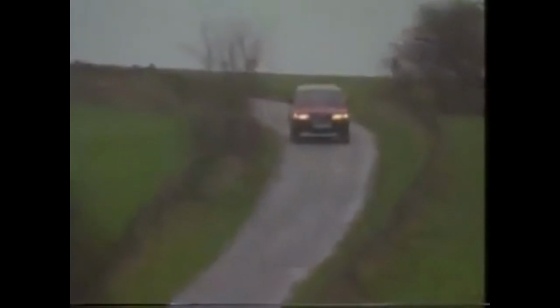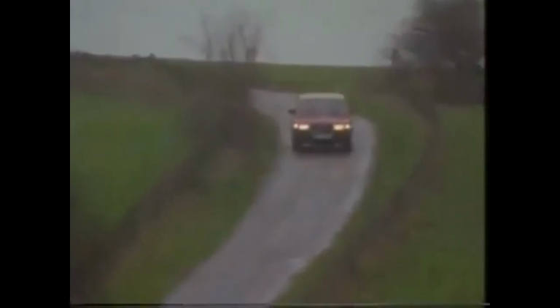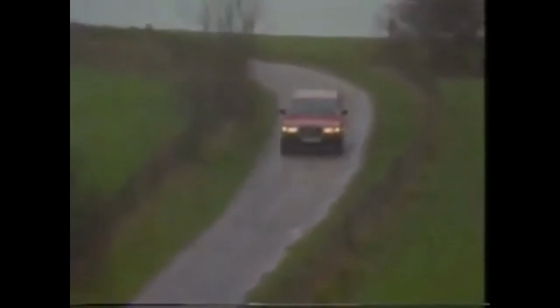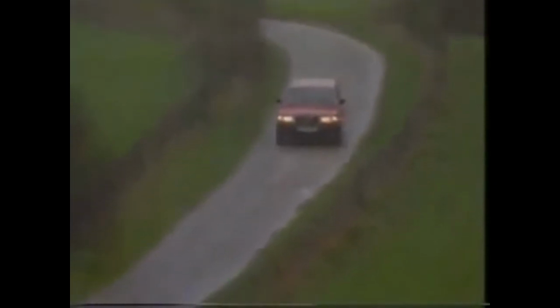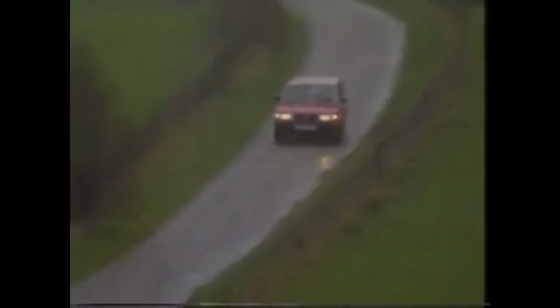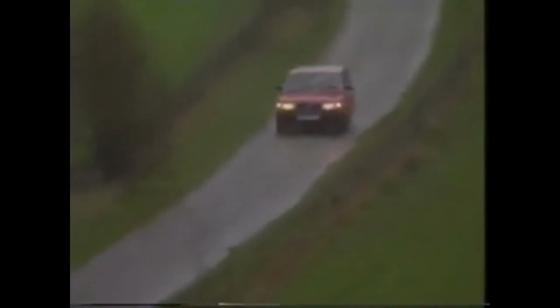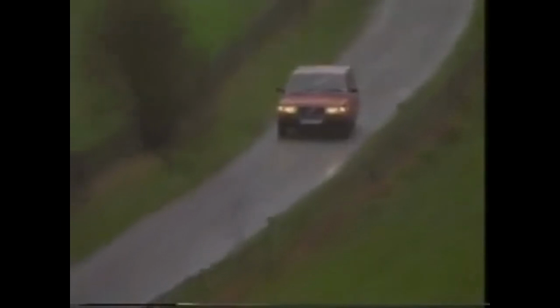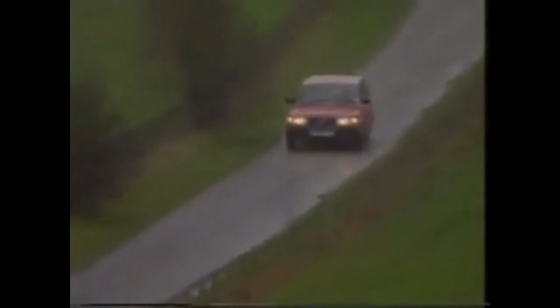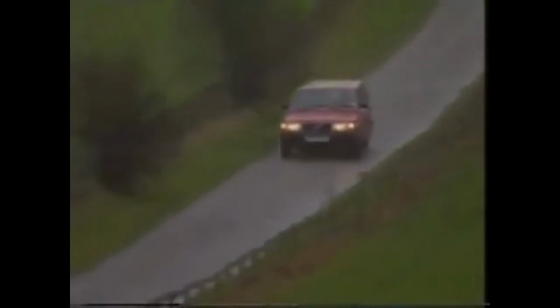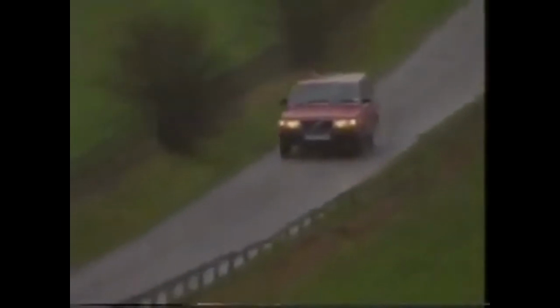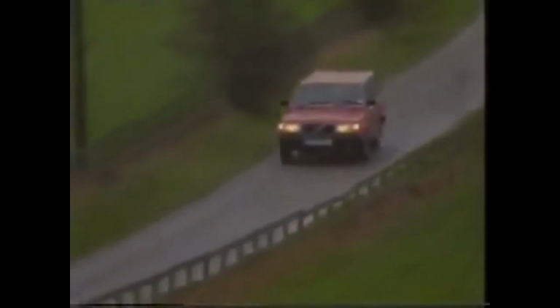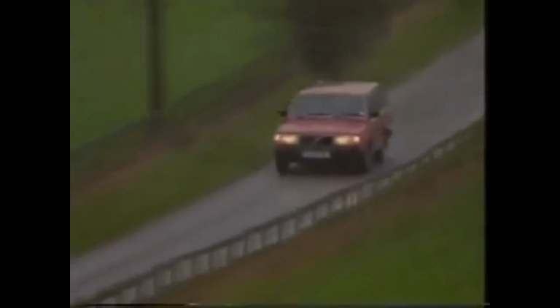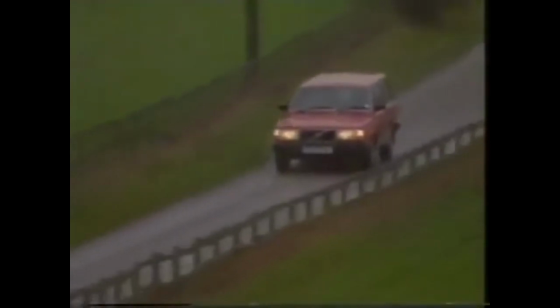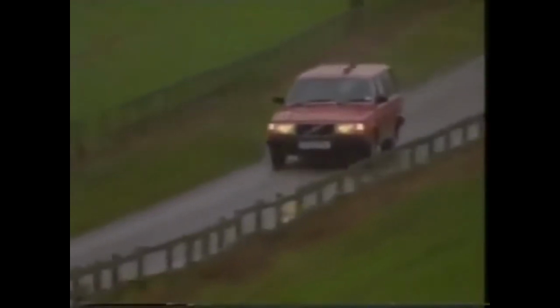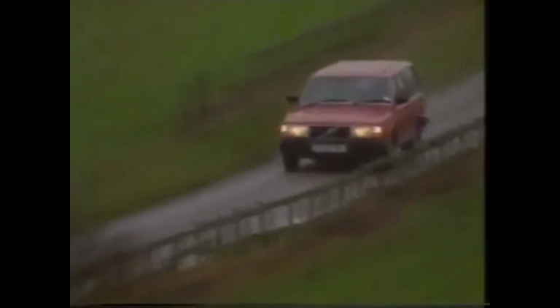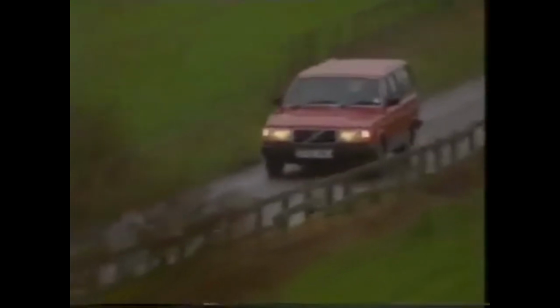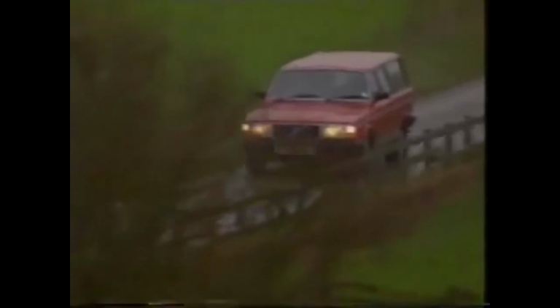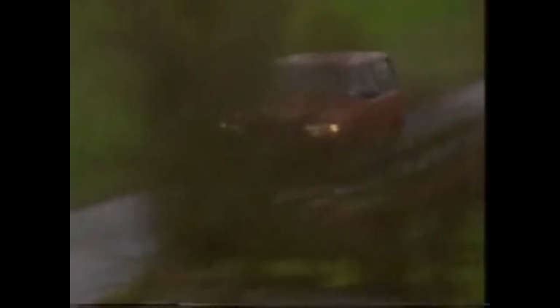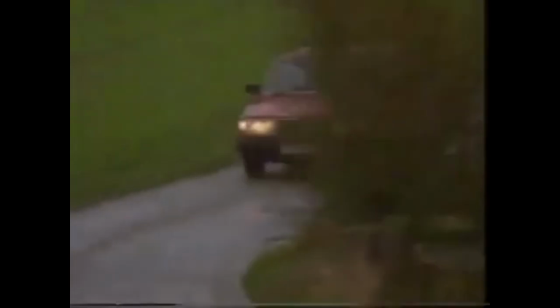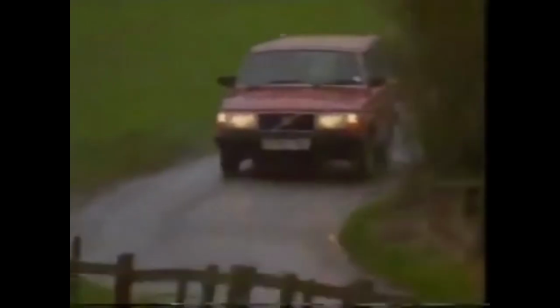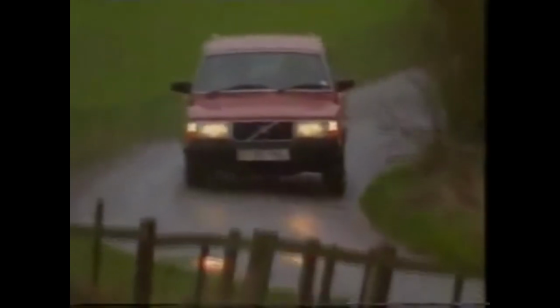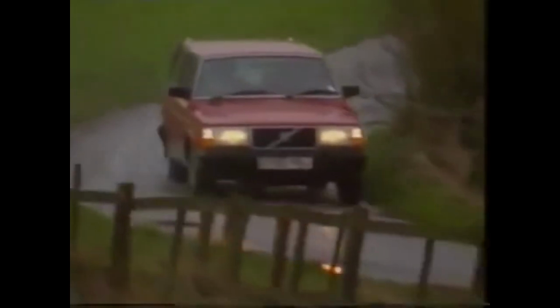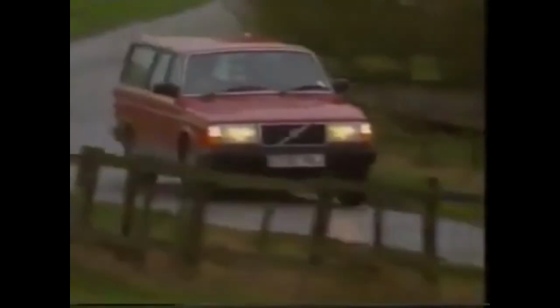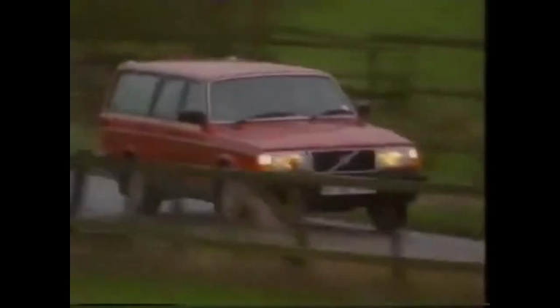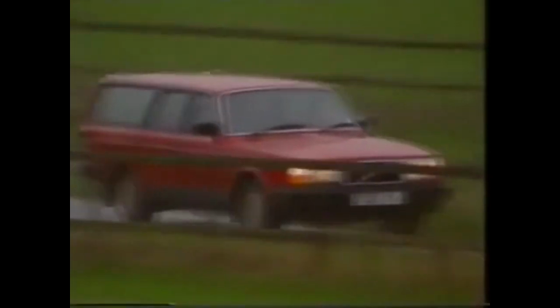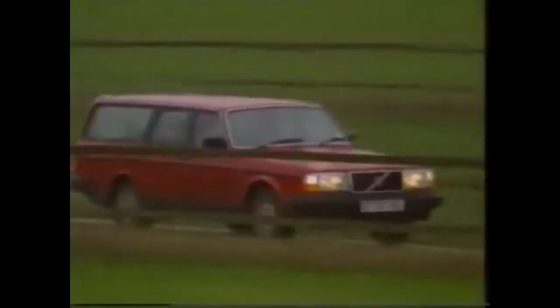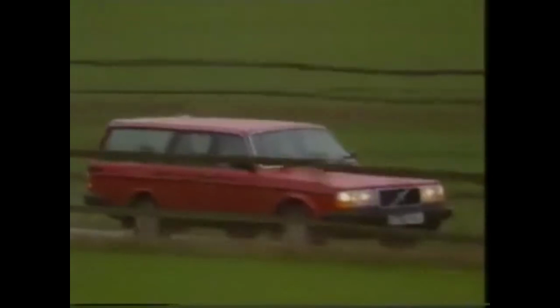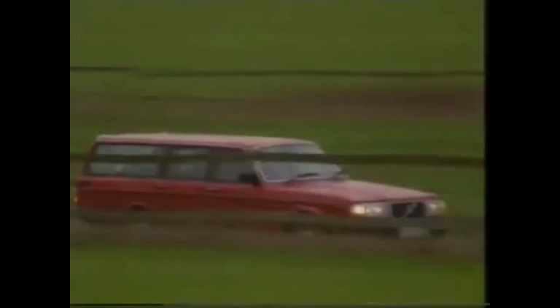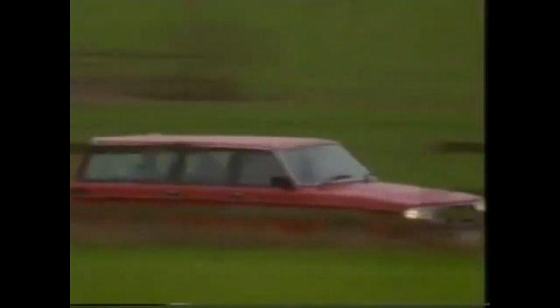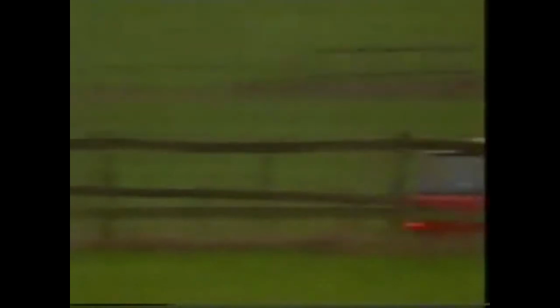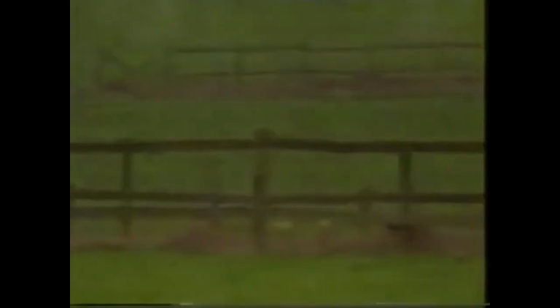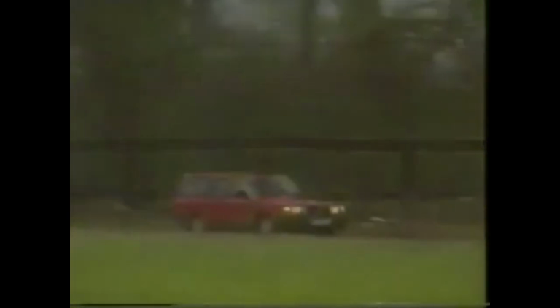Dynamically, the Volvo 240 feels like it's a product of the 60s. With its rough engine and its live rear axle, it's only really happy at very slow speeds. Push it and the whole thing becomes coarse and a trifle wayward. Few, however, will push it.